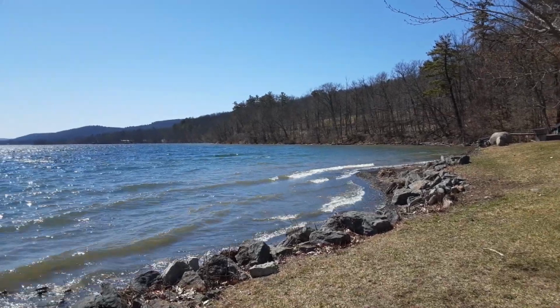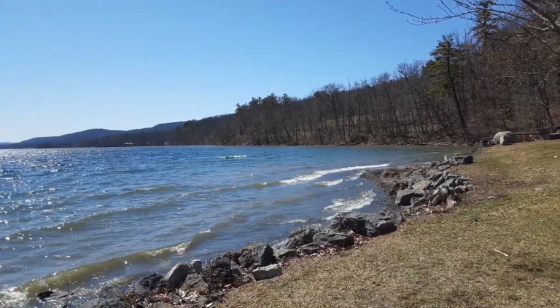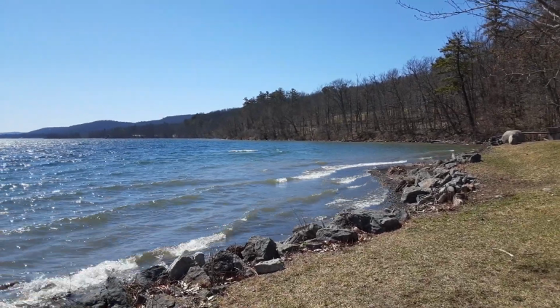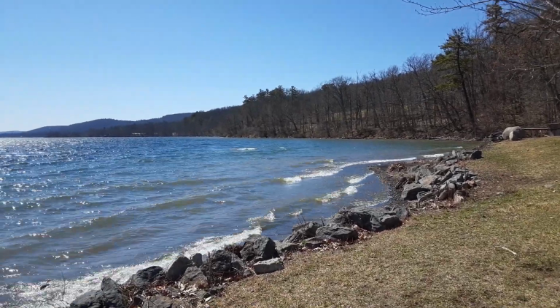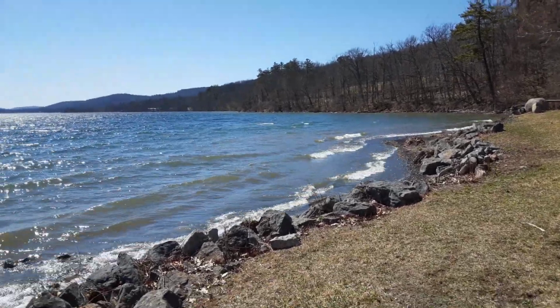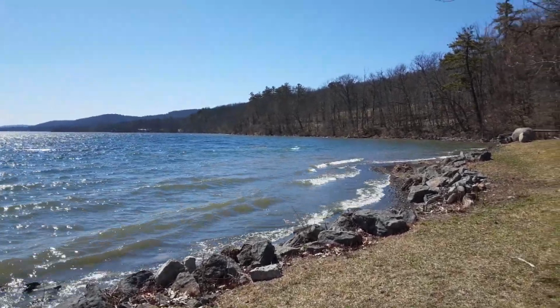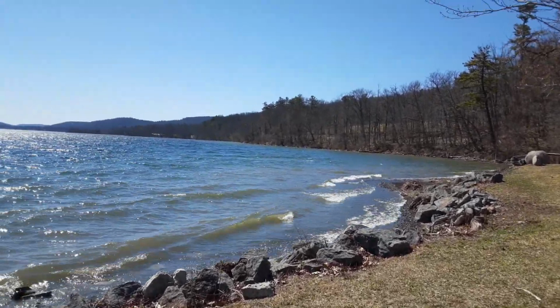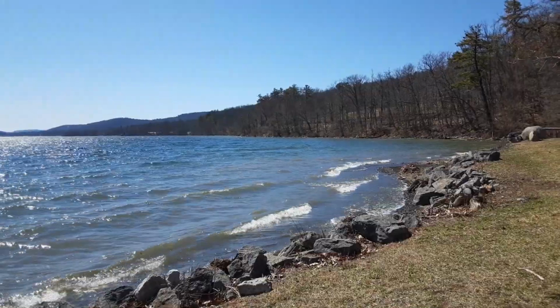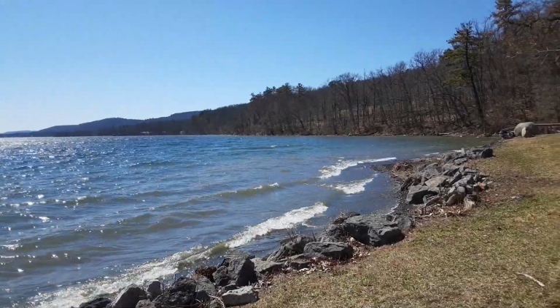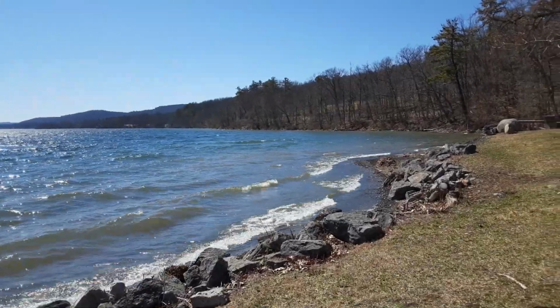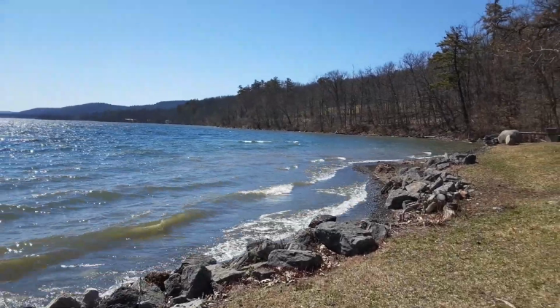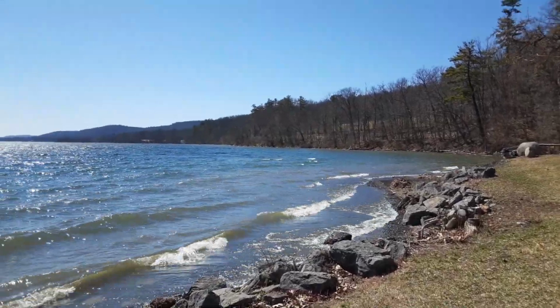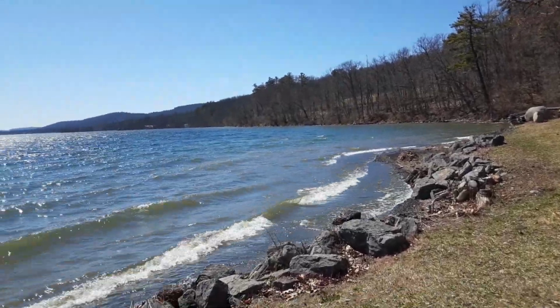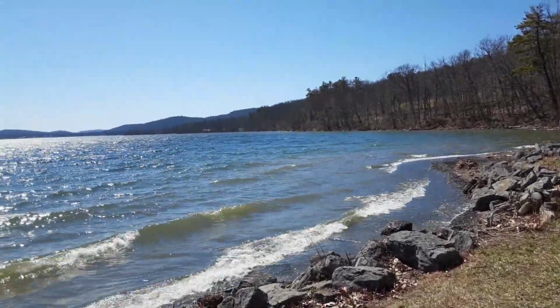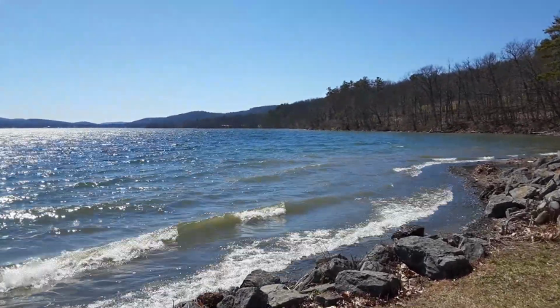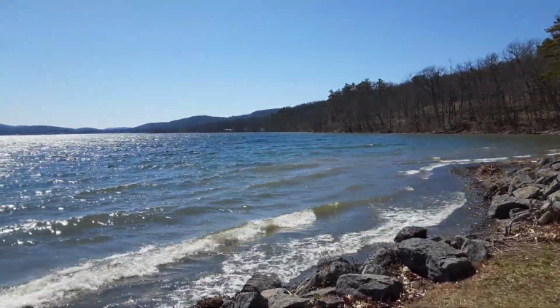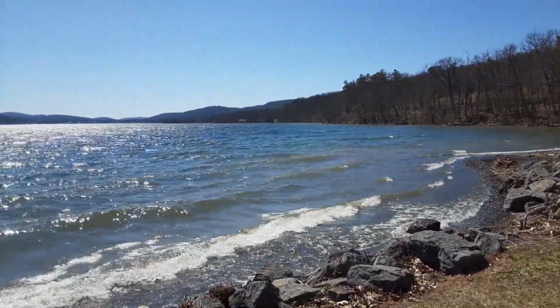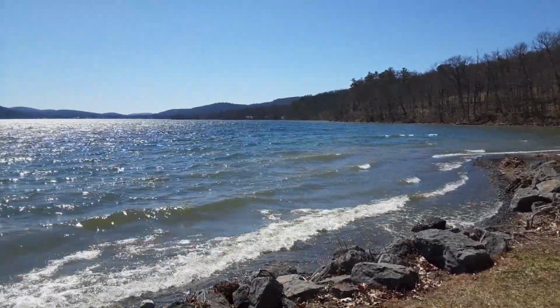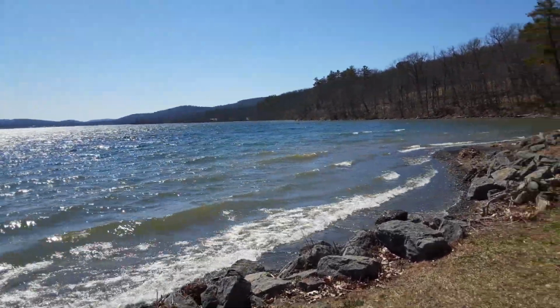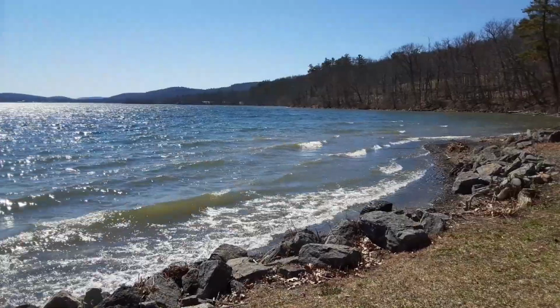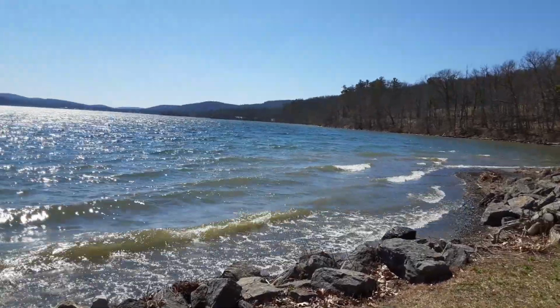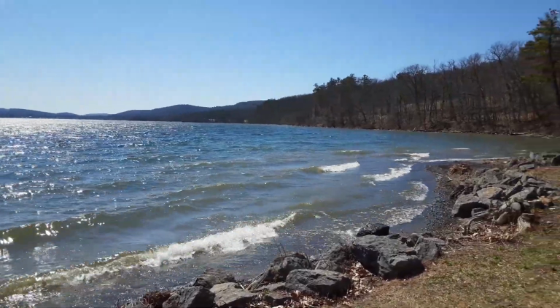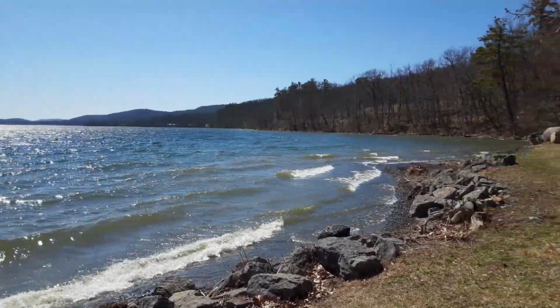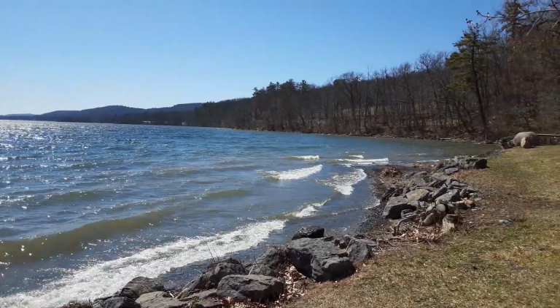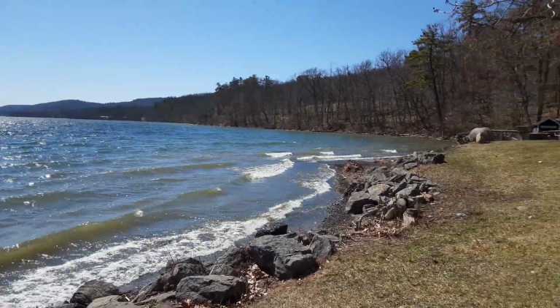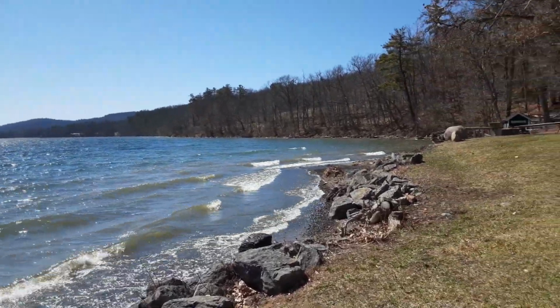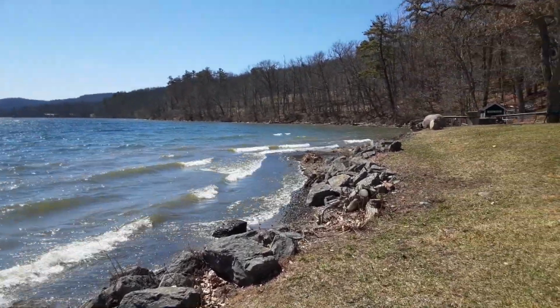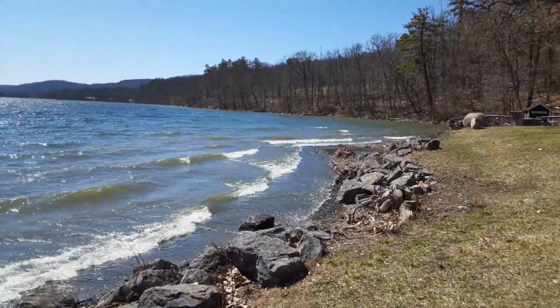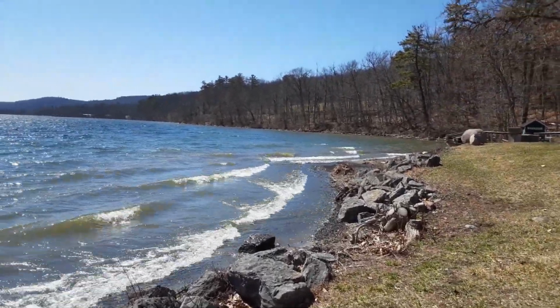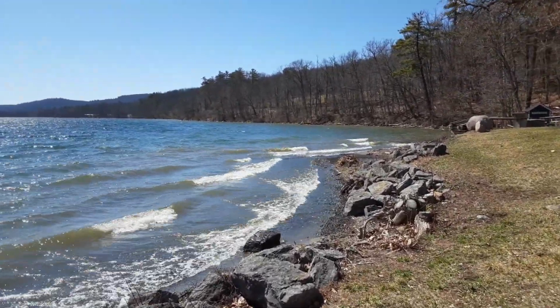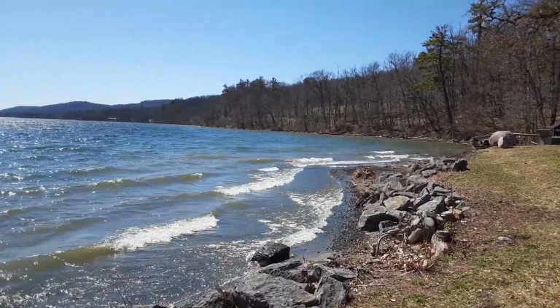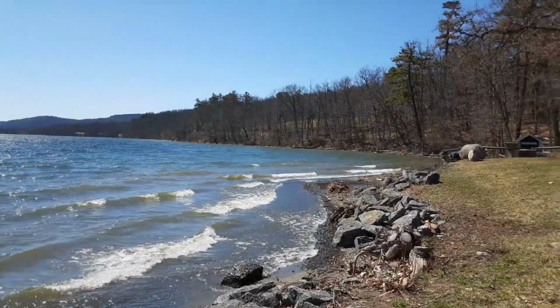Here we are! Three Mile Point on Otsego Lake in Cooperstown, New York. I'm kind of playing hooky today. I had a dentist appointment, so I decided to take a little side trip here up to the lake.